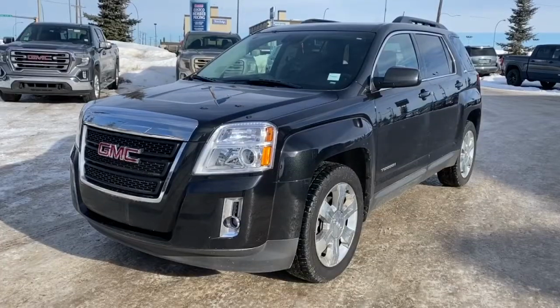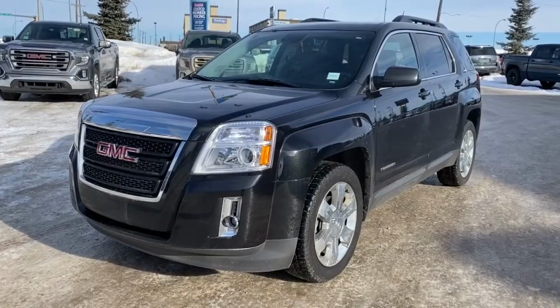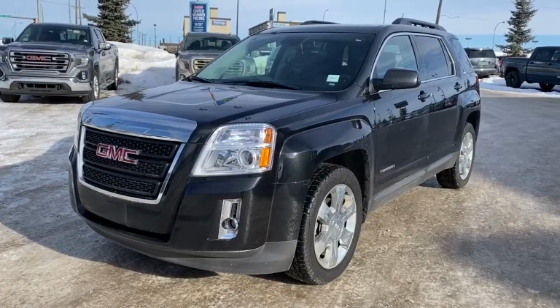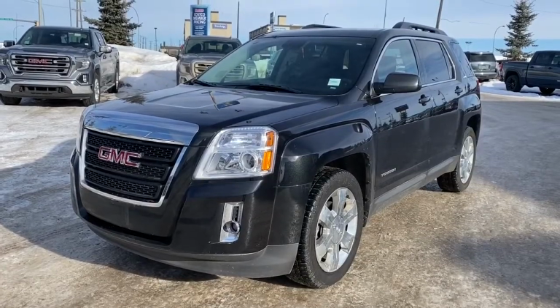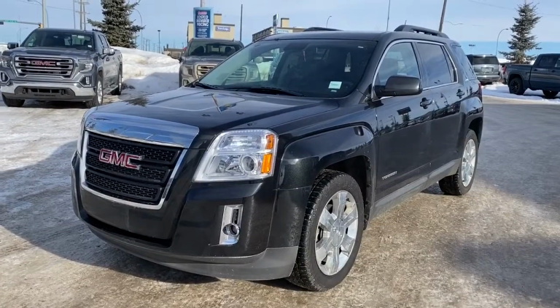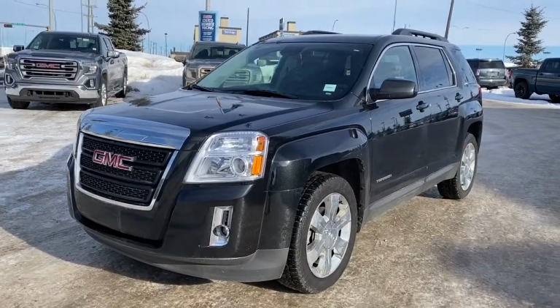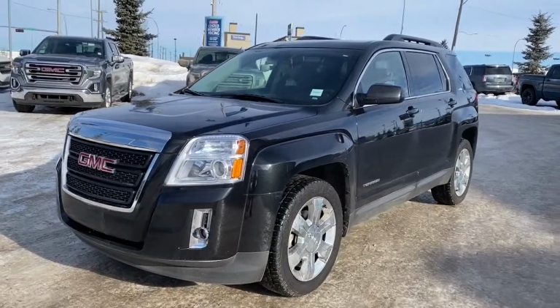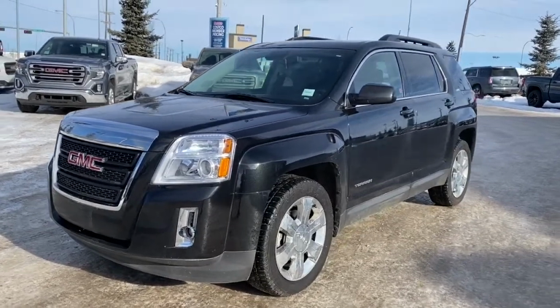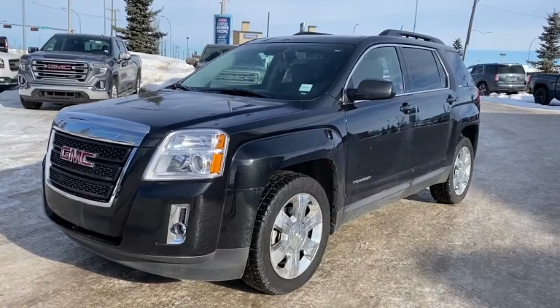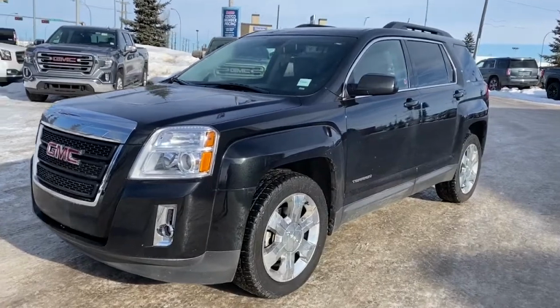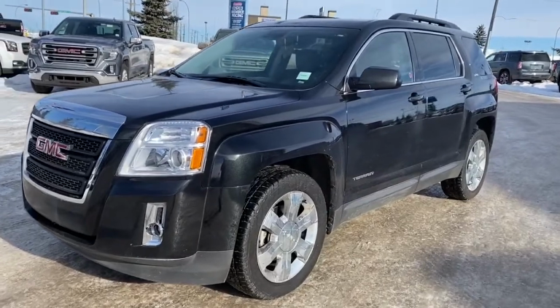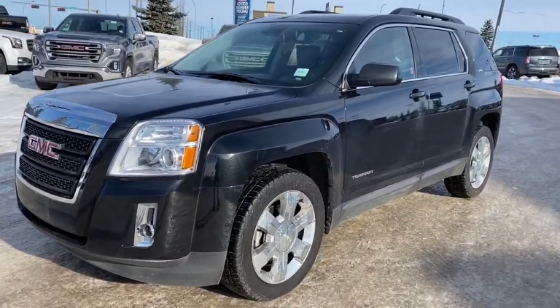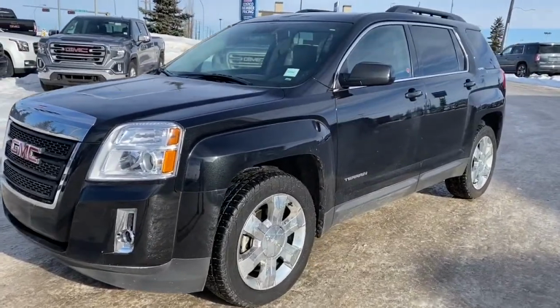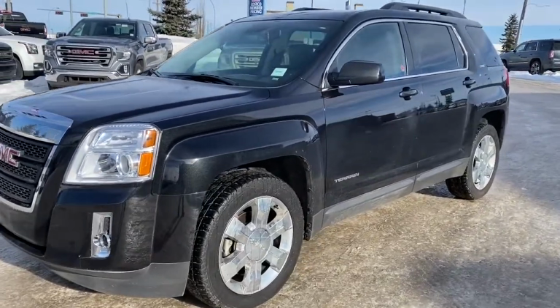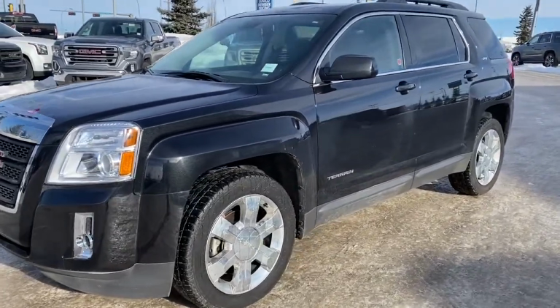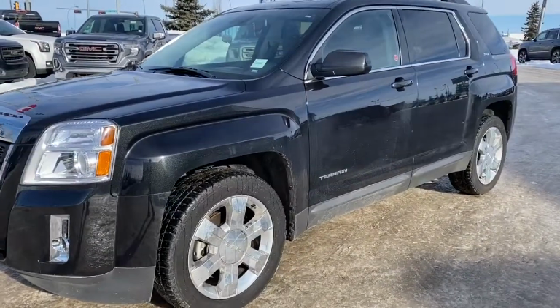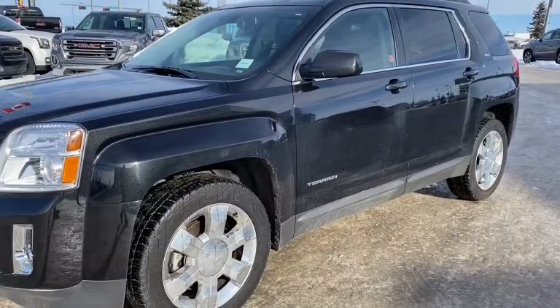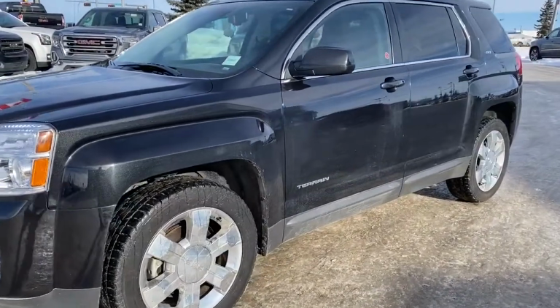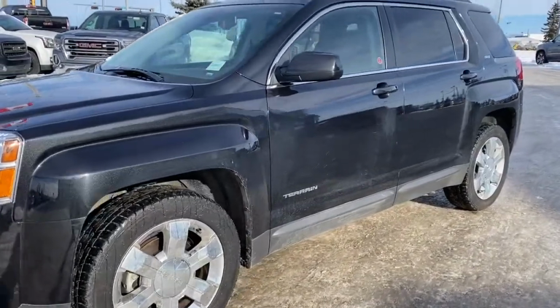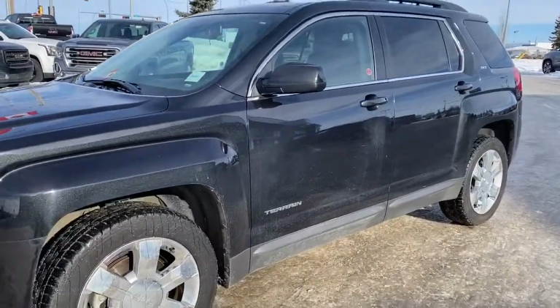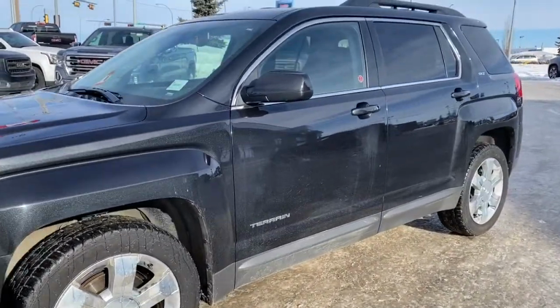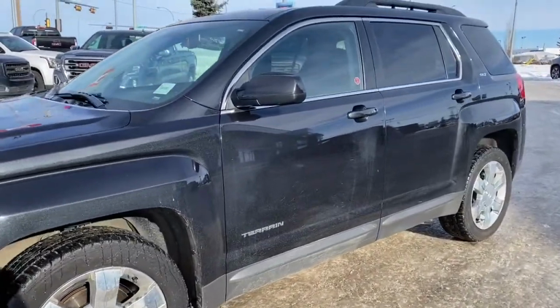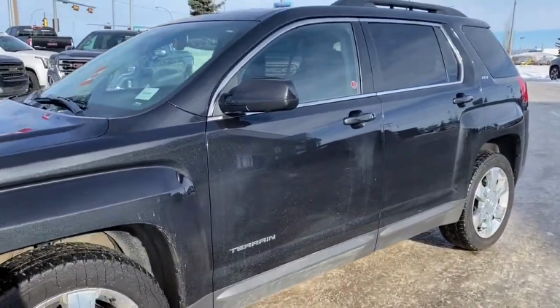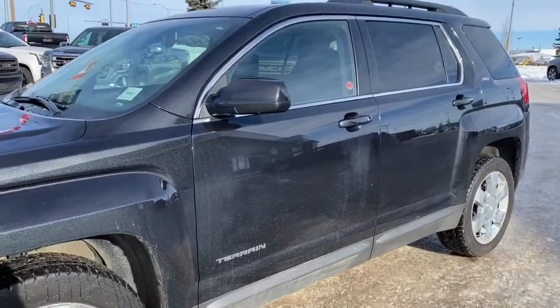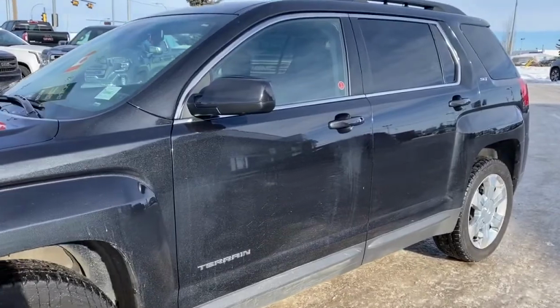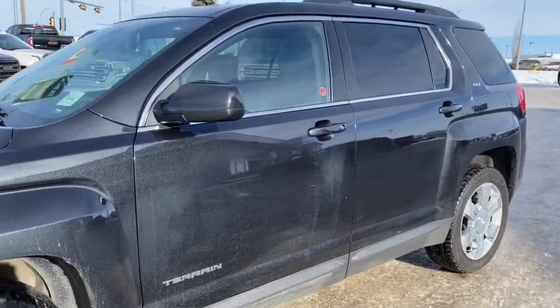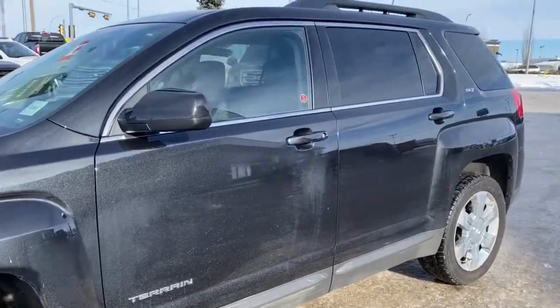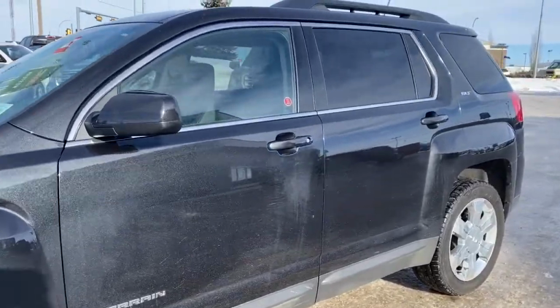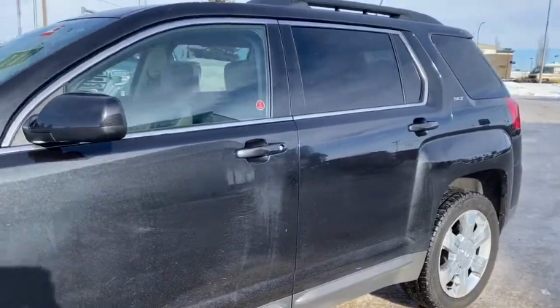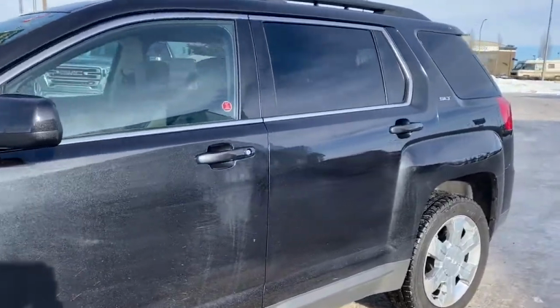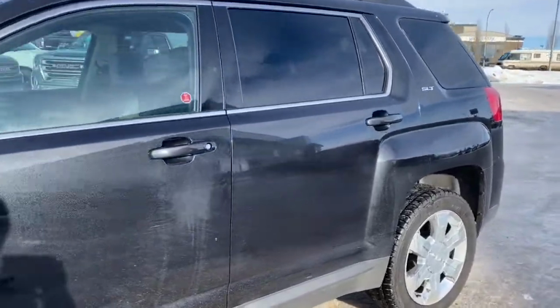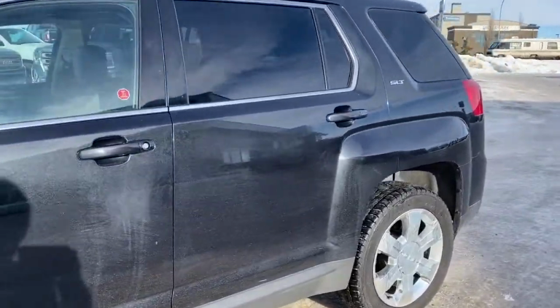At the front of the Terrain we've got fog lights, 19-inch wheels, a 3.6 liter V6 engine, heated side mirrors, and roof rails at the top.